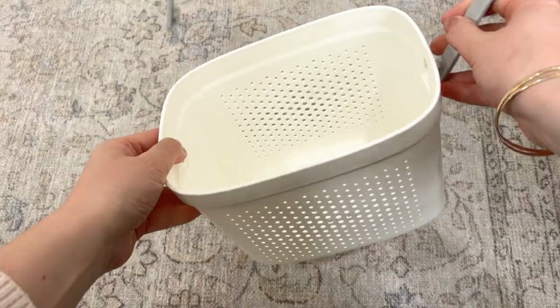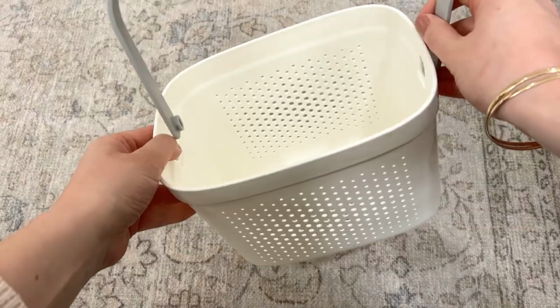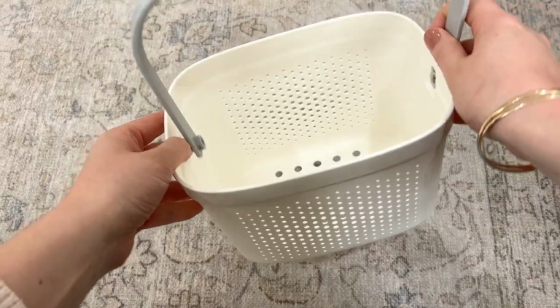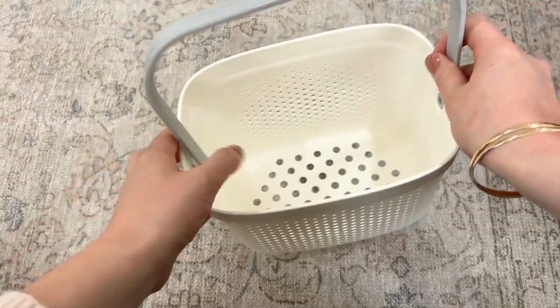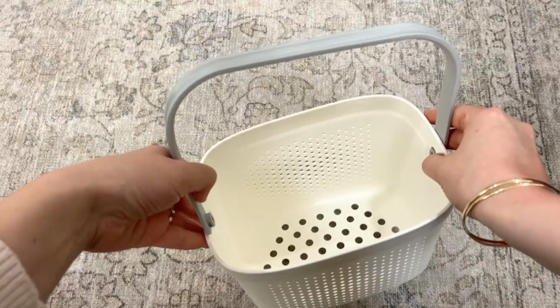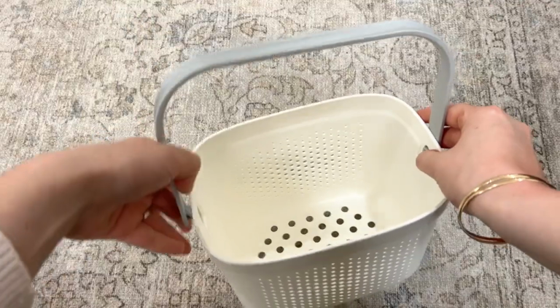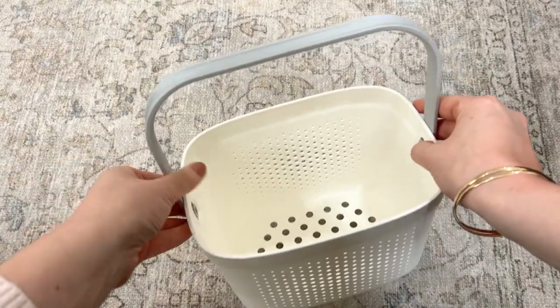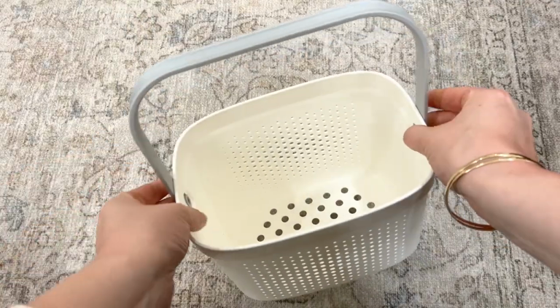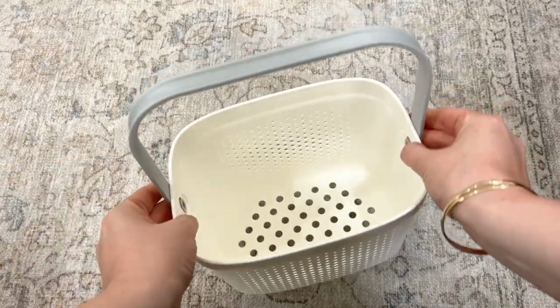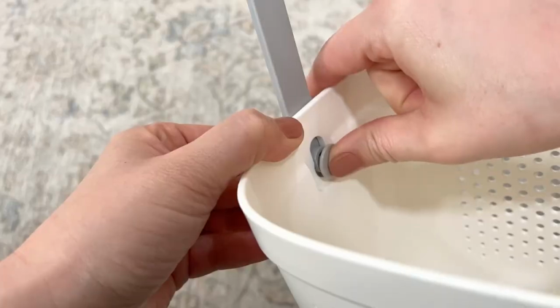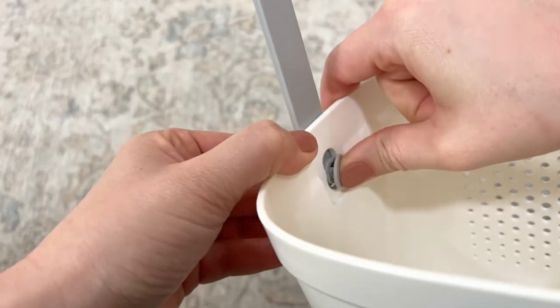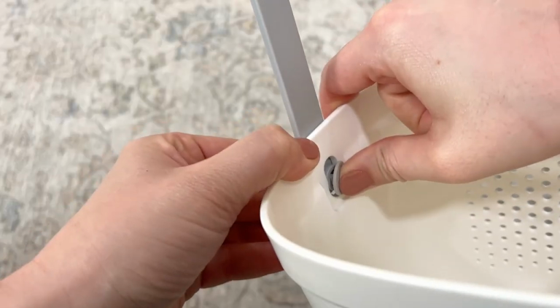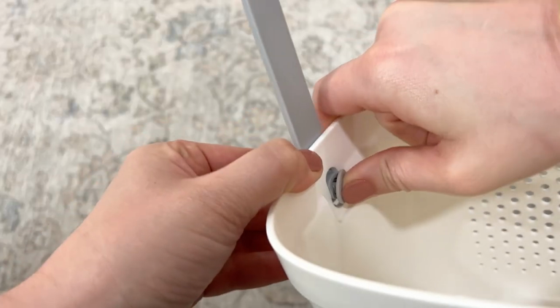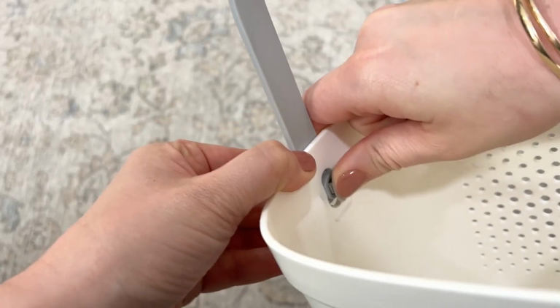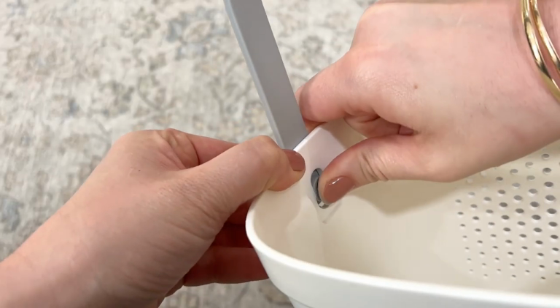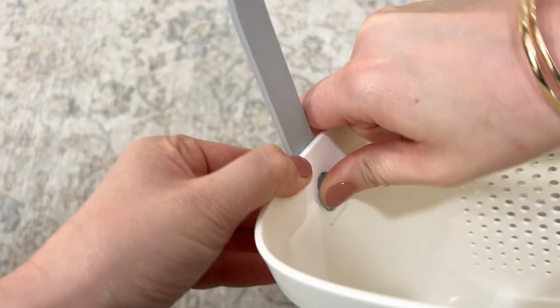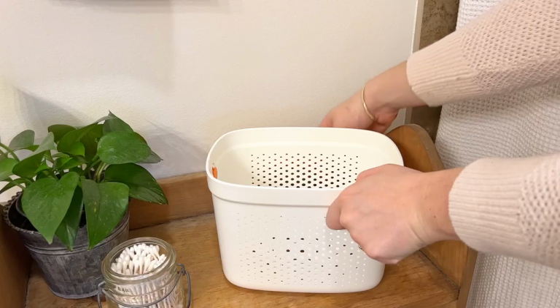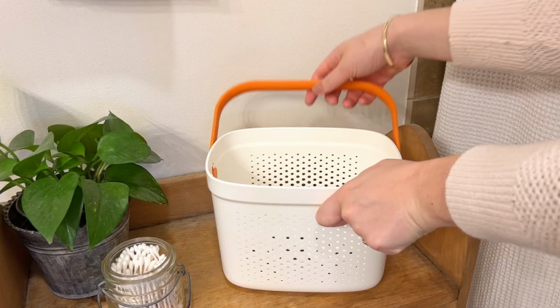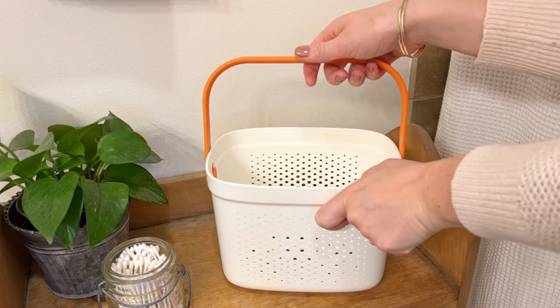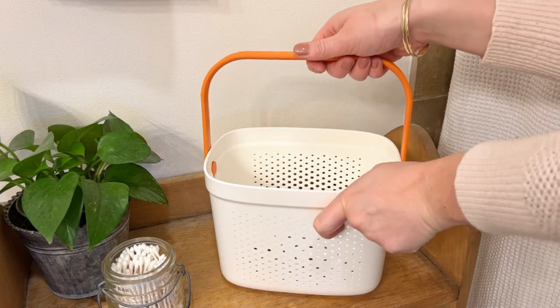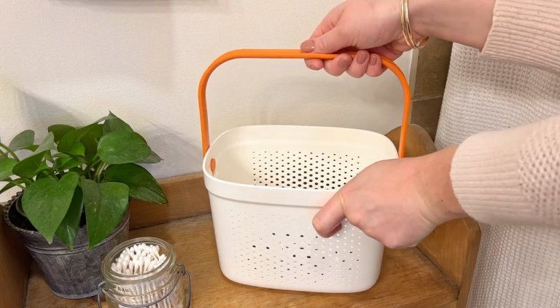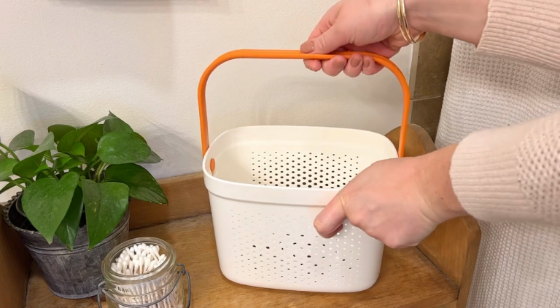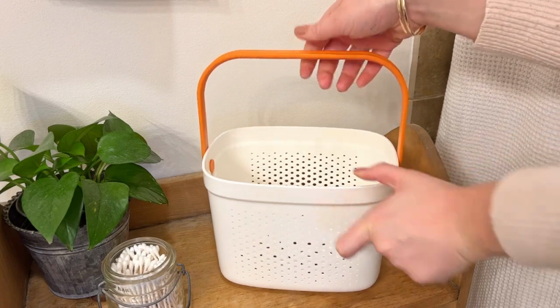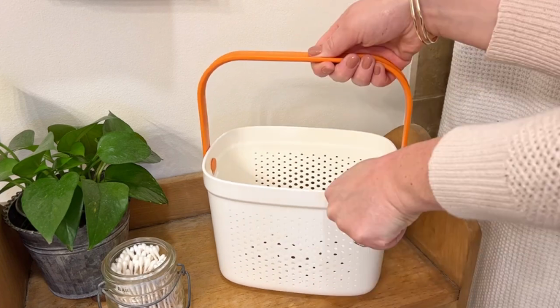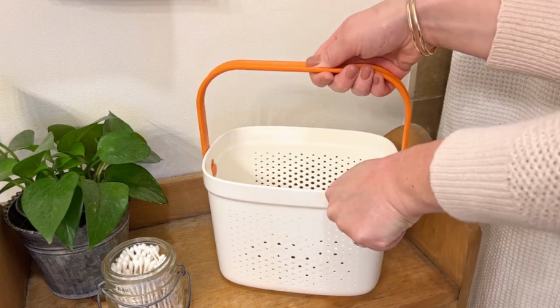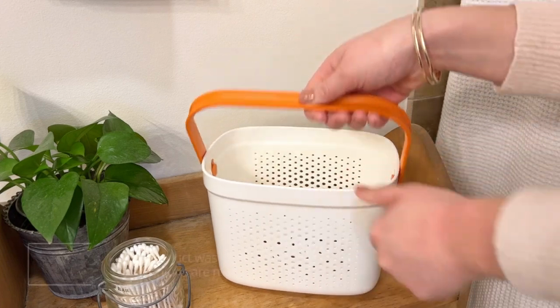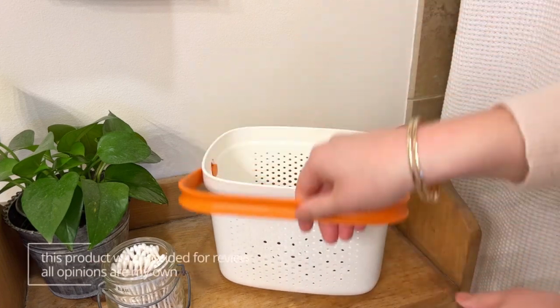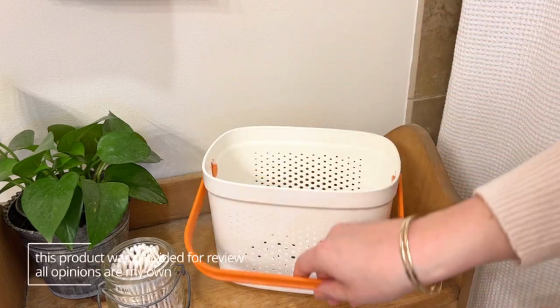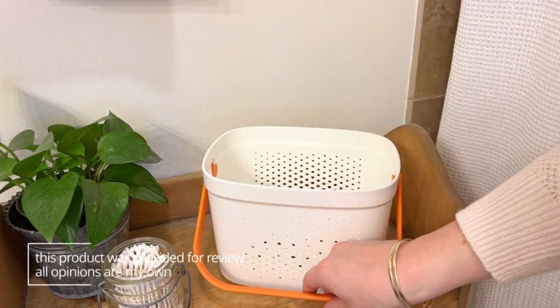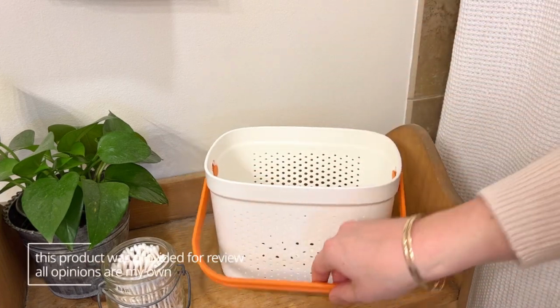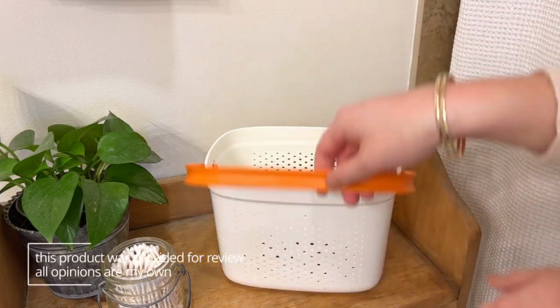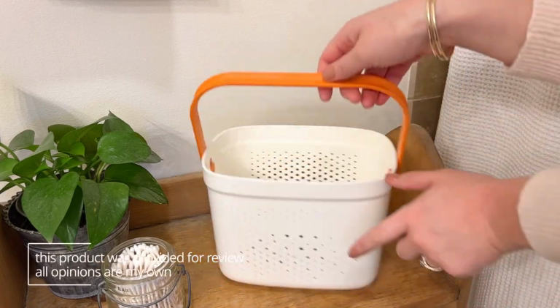They're made of plastic so they're waterproof, and I like that the handle can either stay upright by pulling it up, or you could push down on it and bring the handle down to the side.